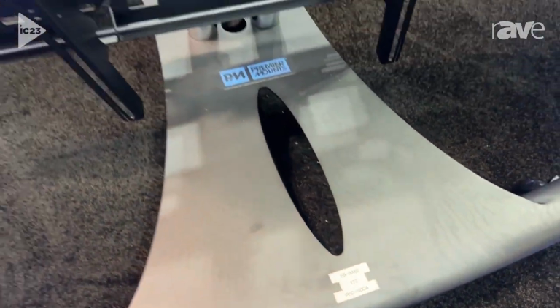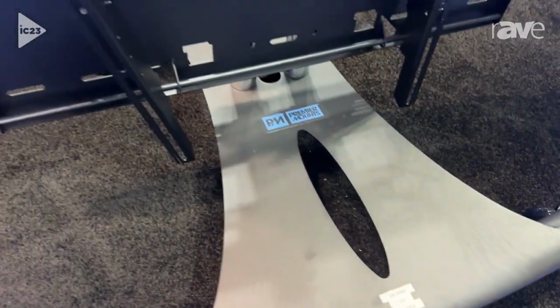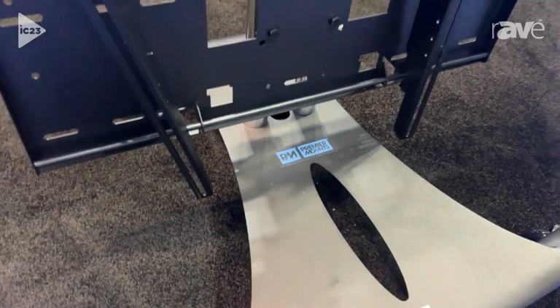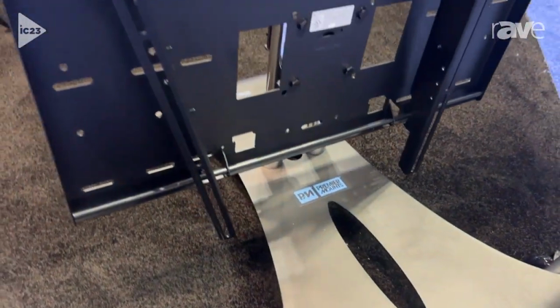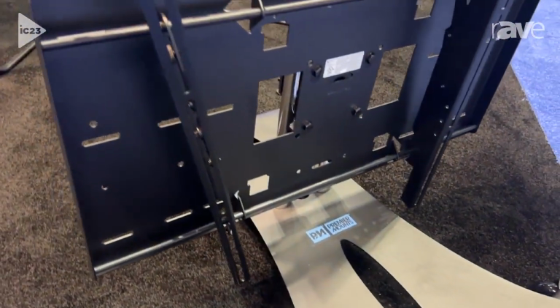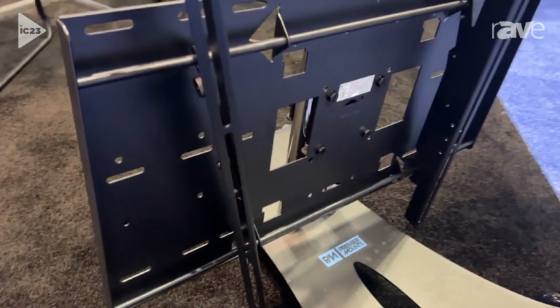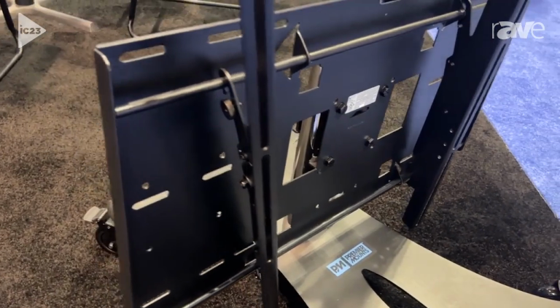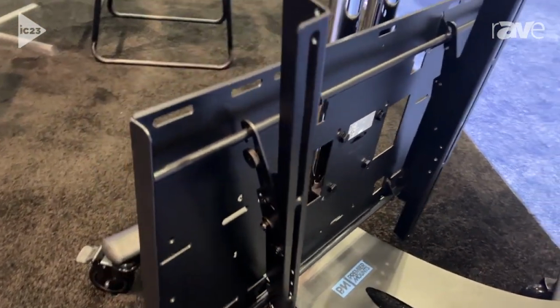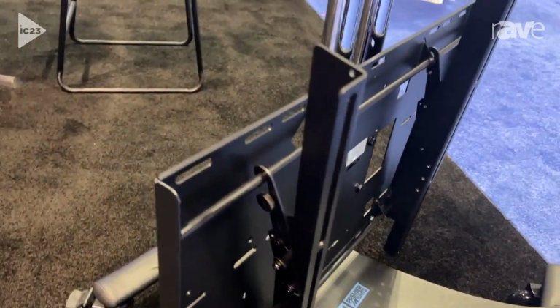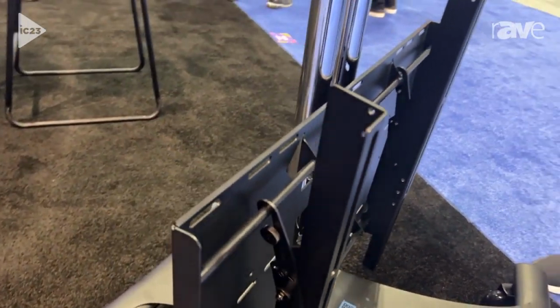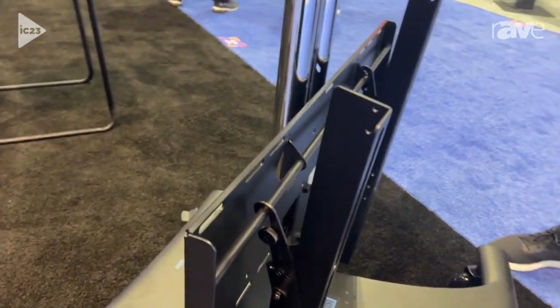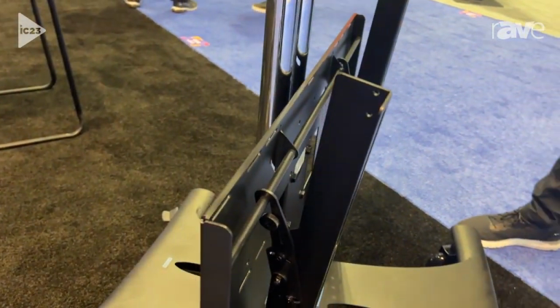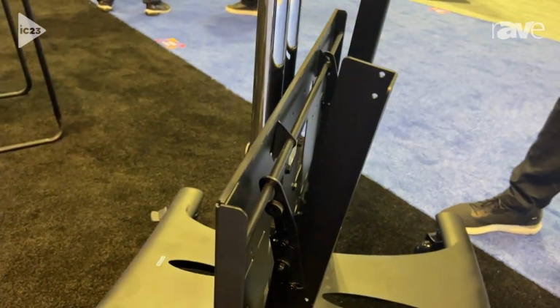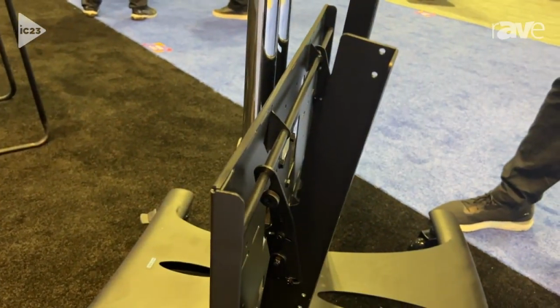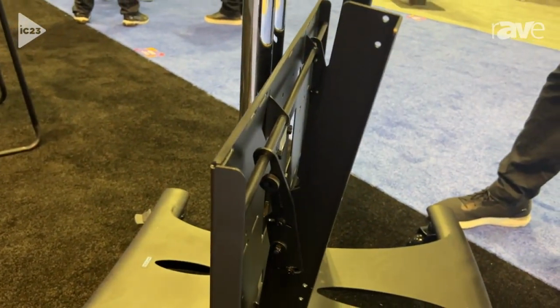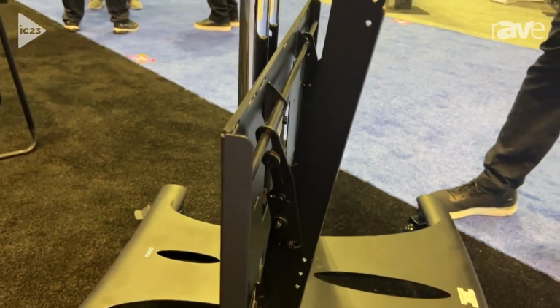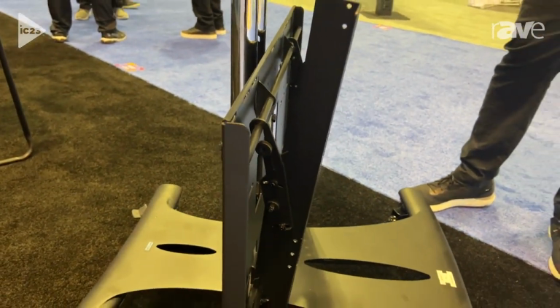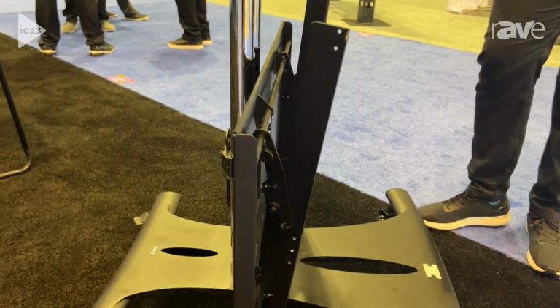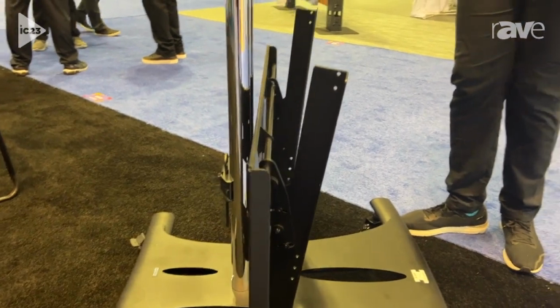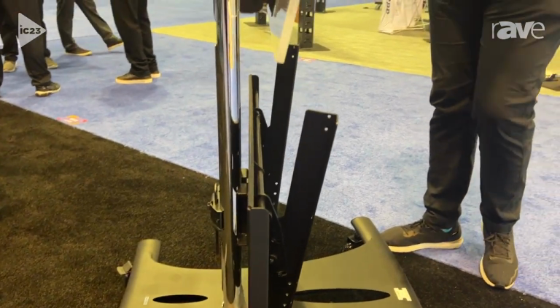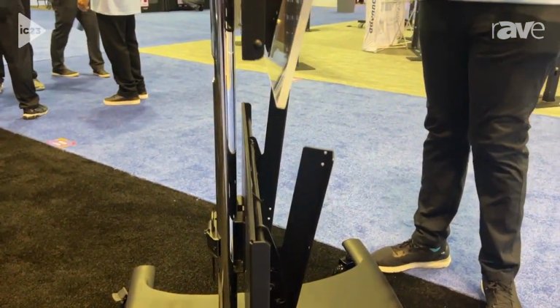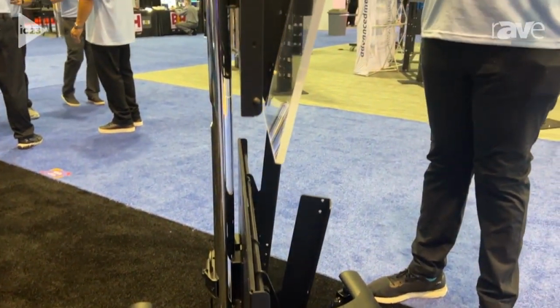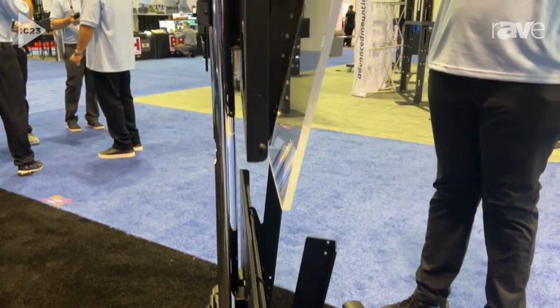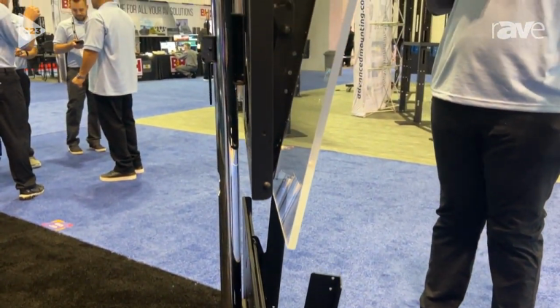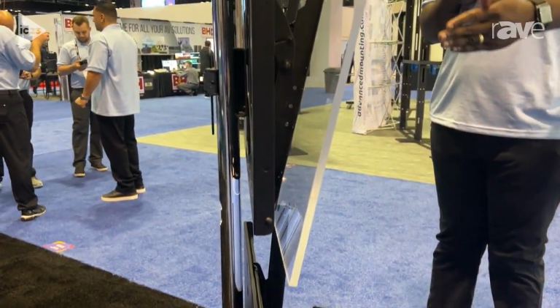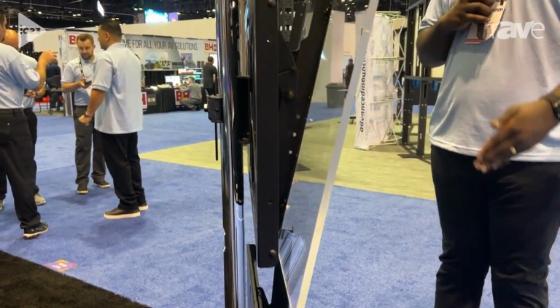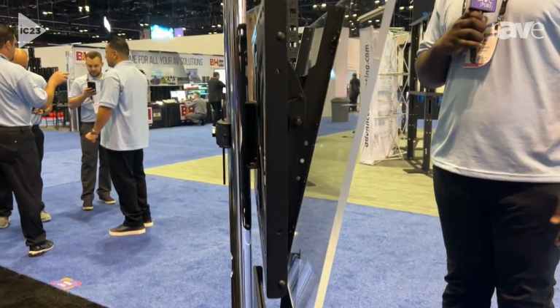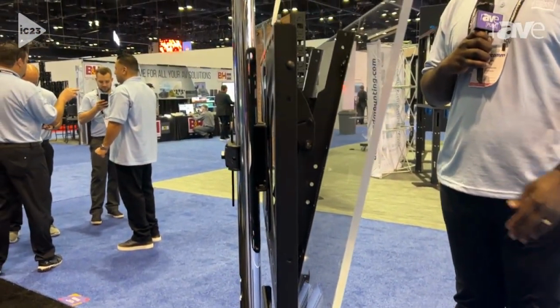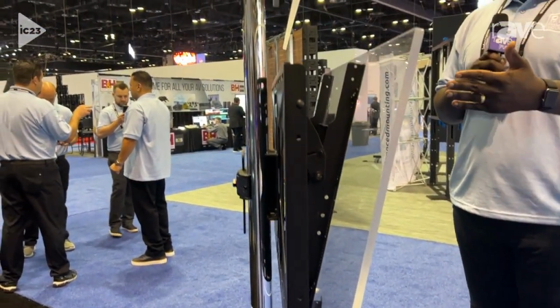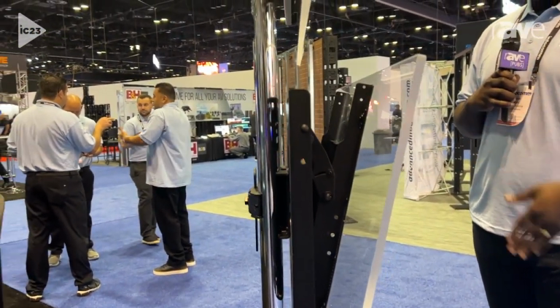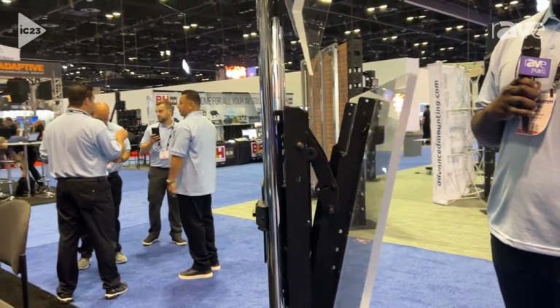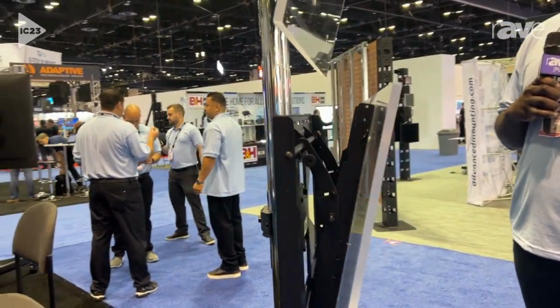This is our elliptical base, our EB base. The bottom mount here is a CTM-MS3, designed for displays up to 300 pounds. This middle mount here is our CTM-MS2 — it's one of our top-selling mounts and holds up to 160 pounds.